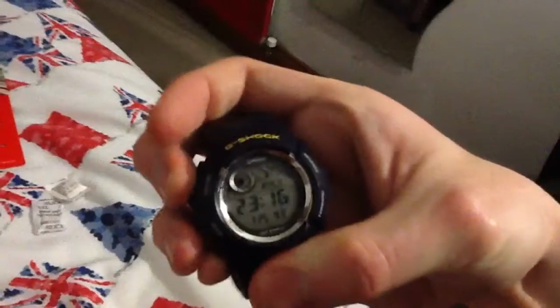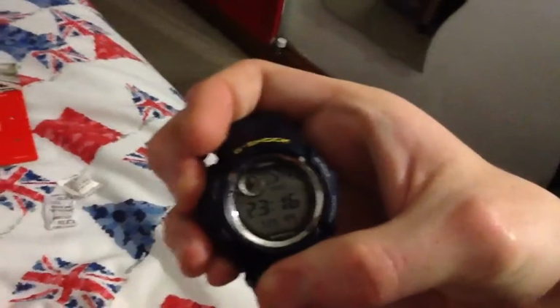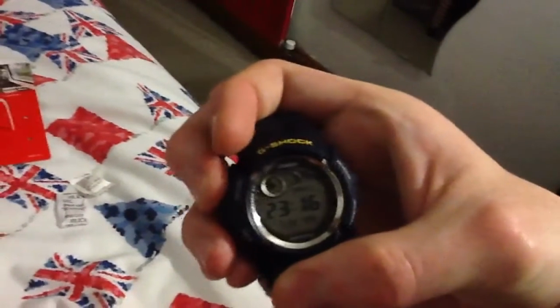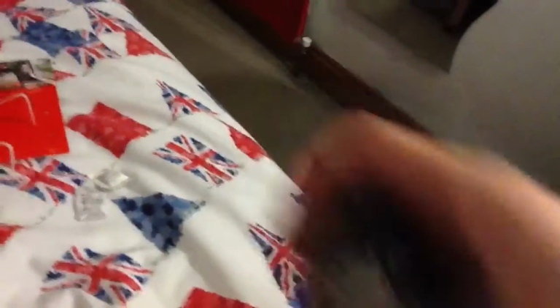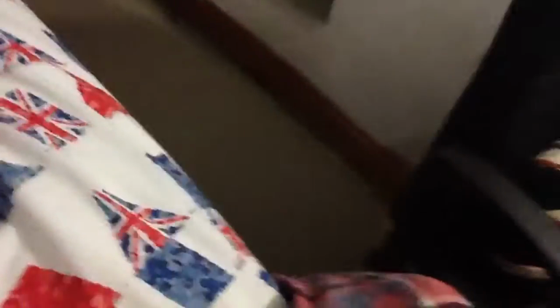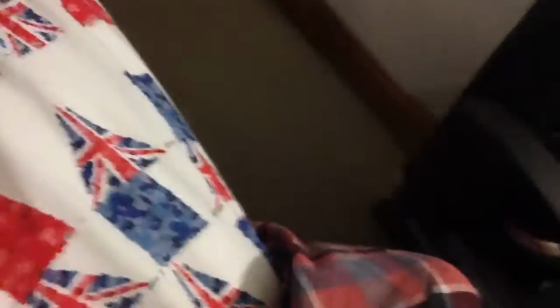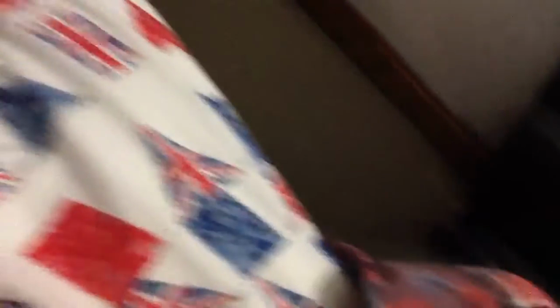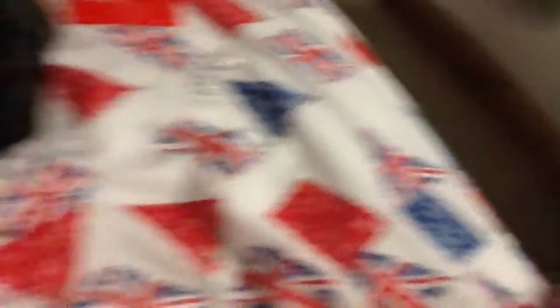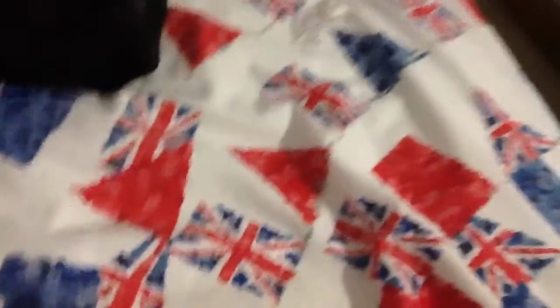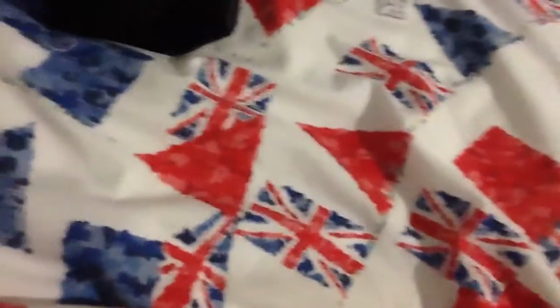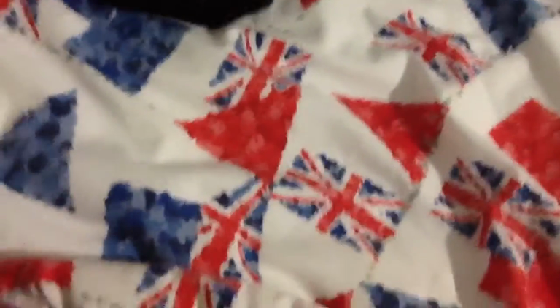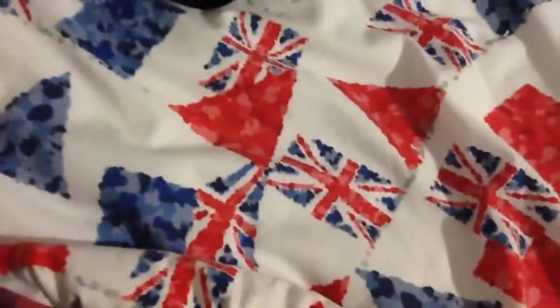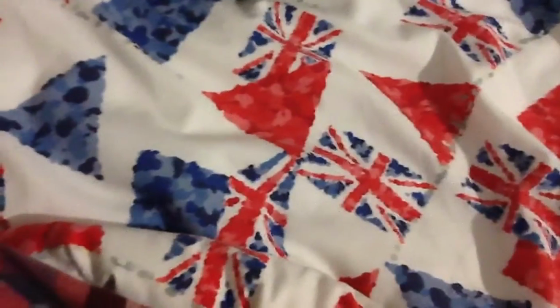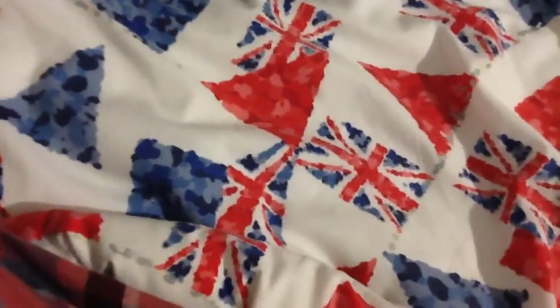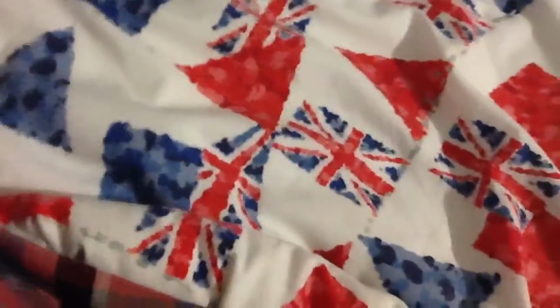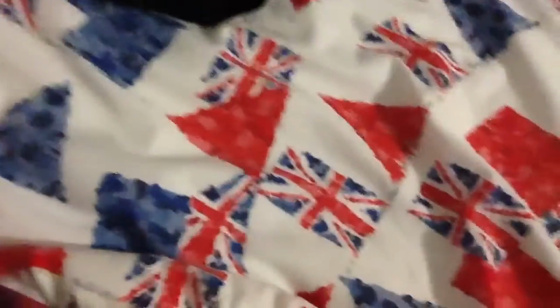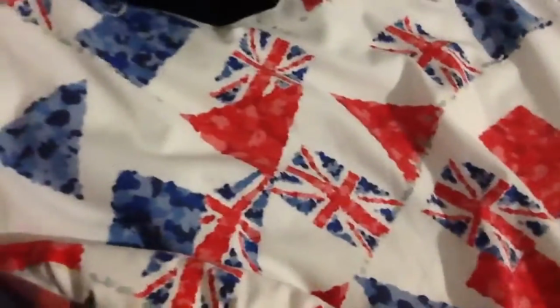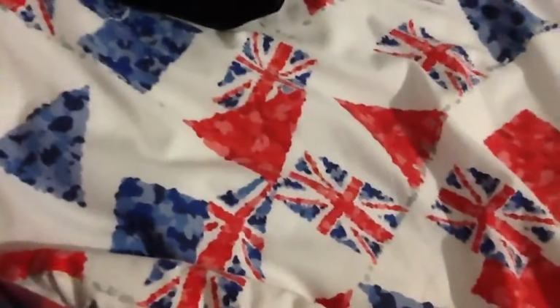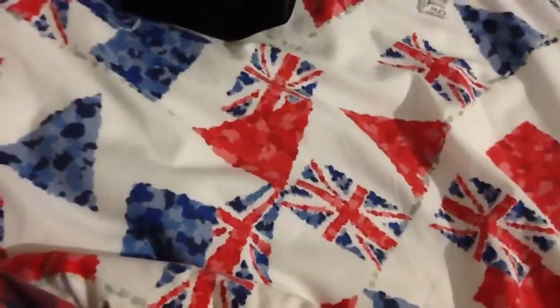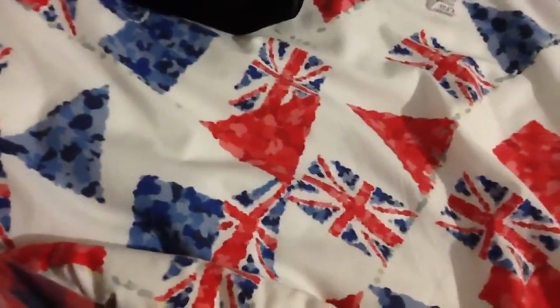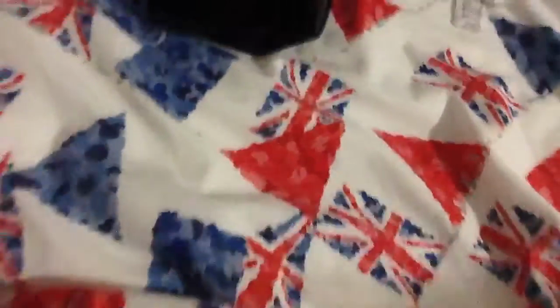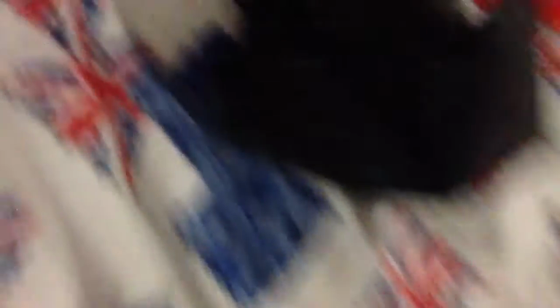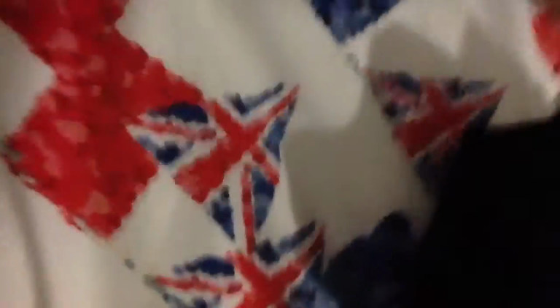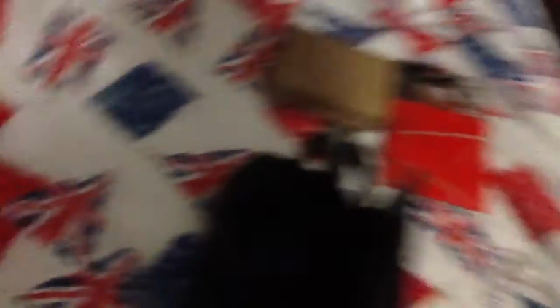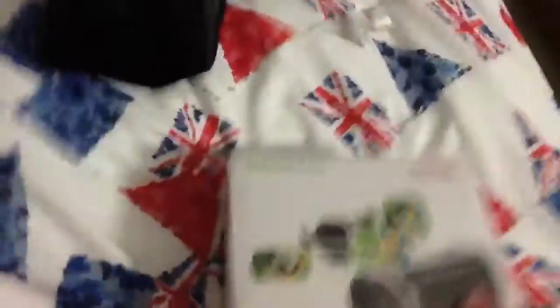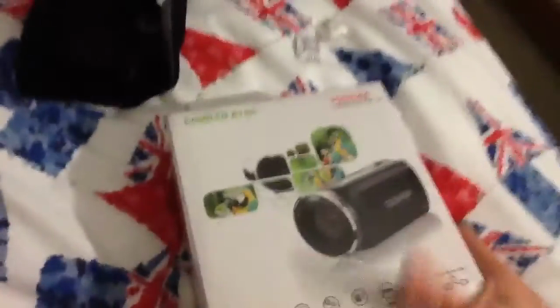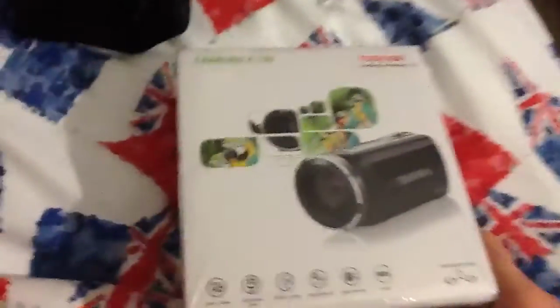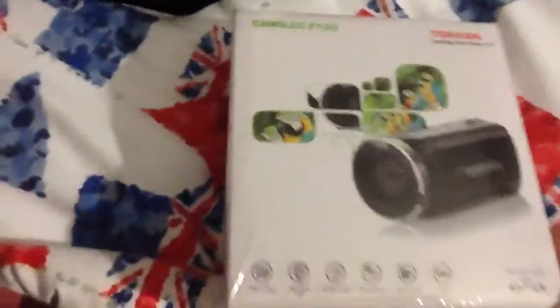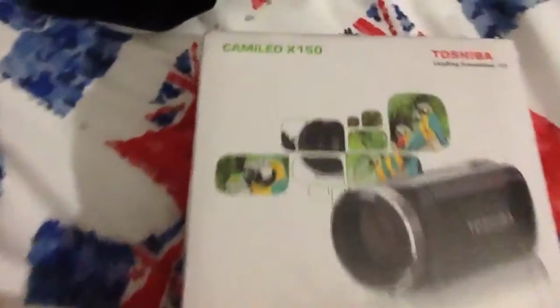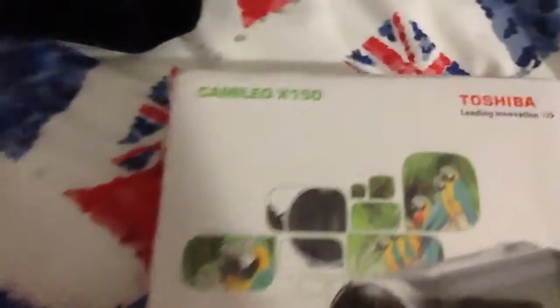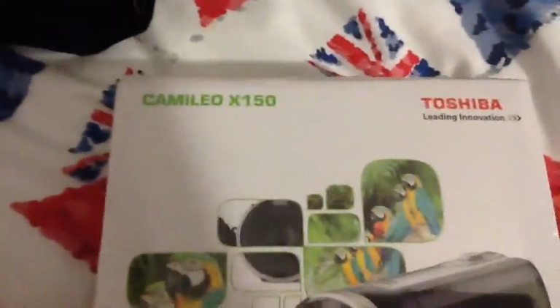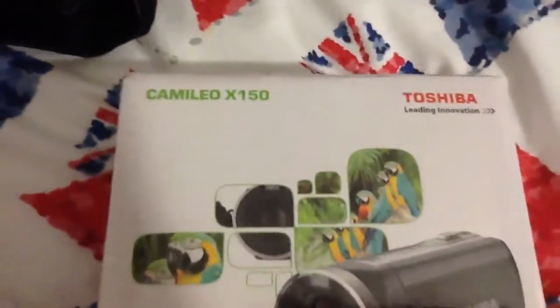It's 11:16 and I've just got — because I wasn't meant to be getting my camera tomorrow — and I've just been surprised by my mum and dad. And here it is. Here is the Toshiba Camellio X150.